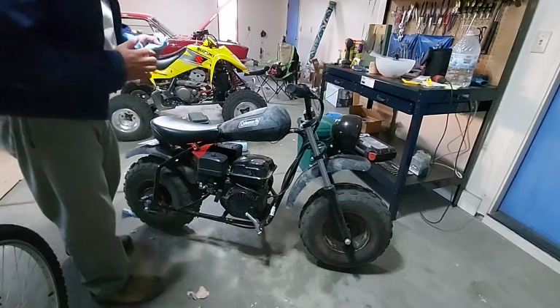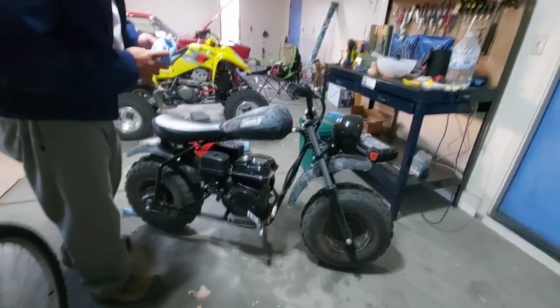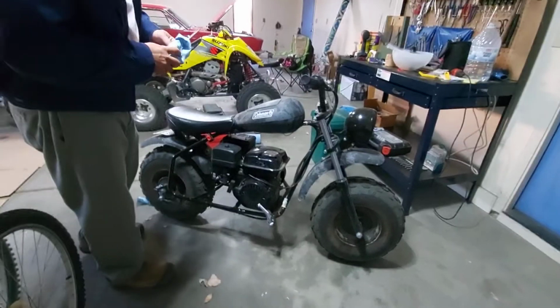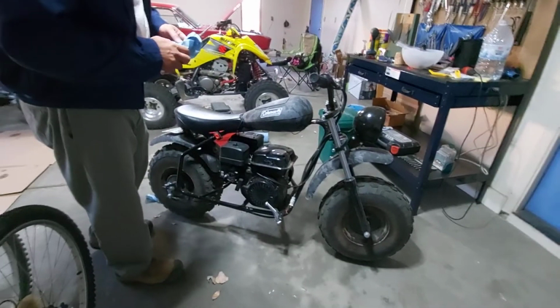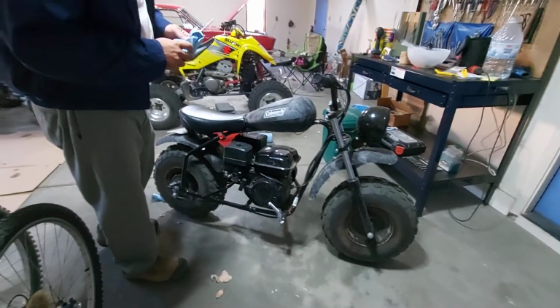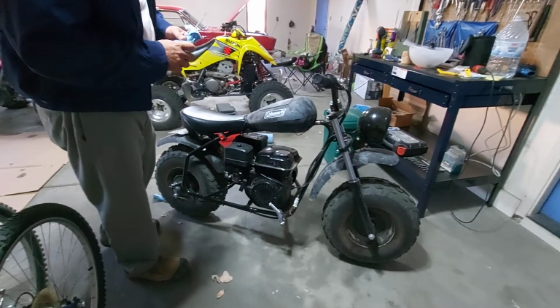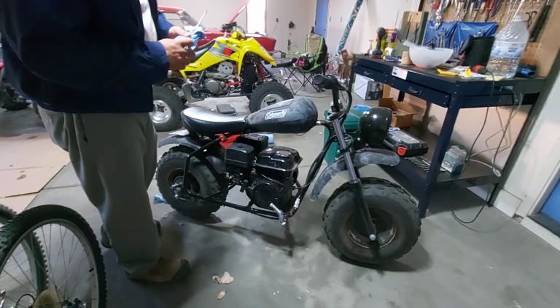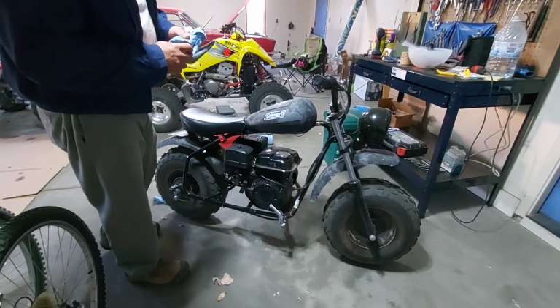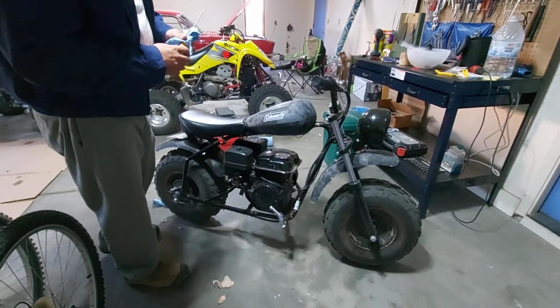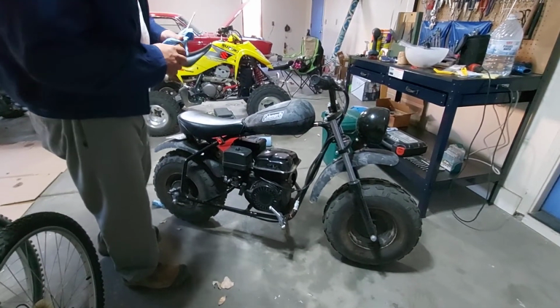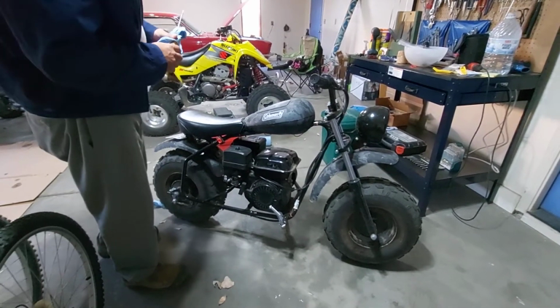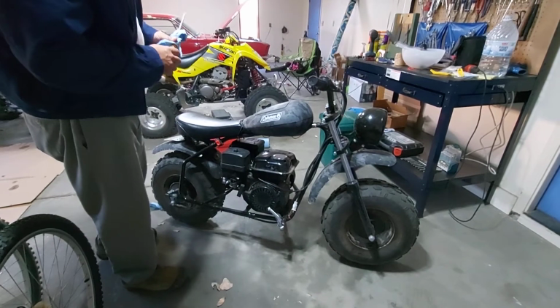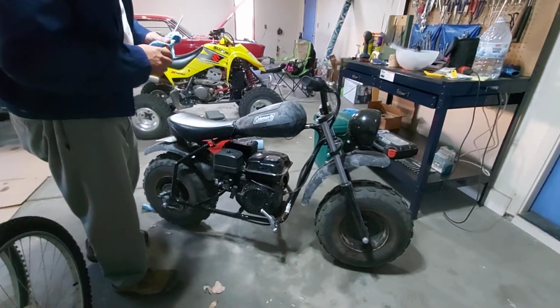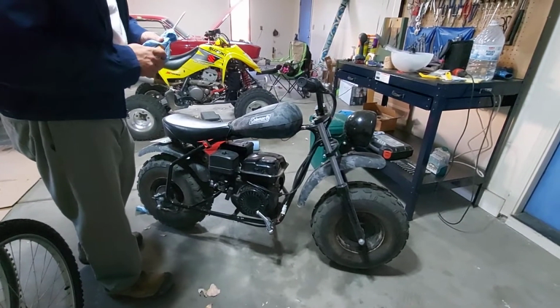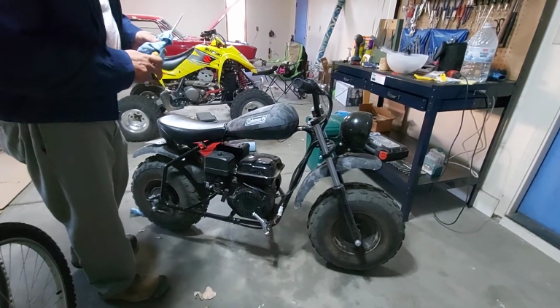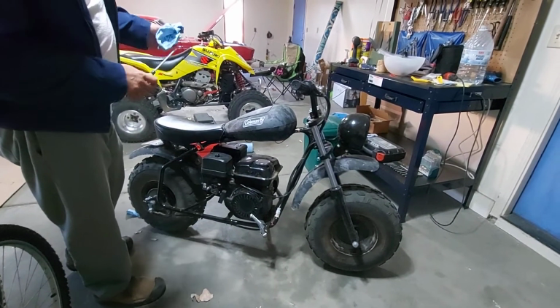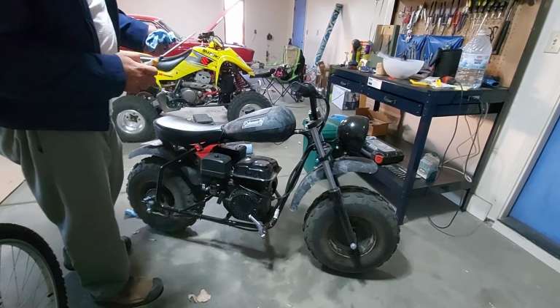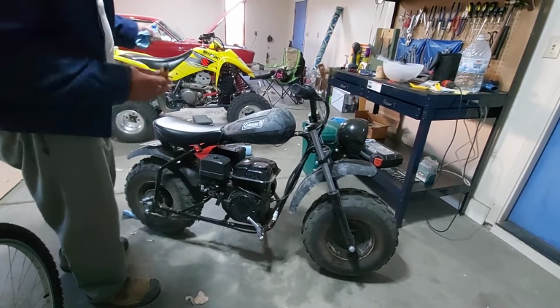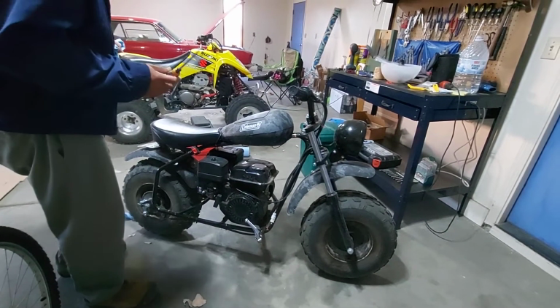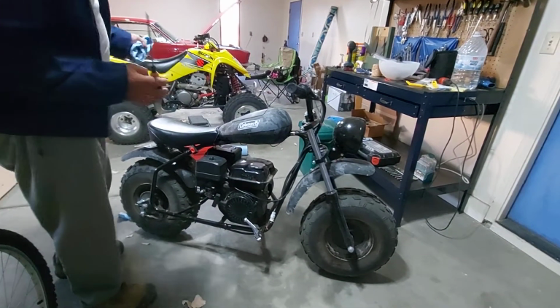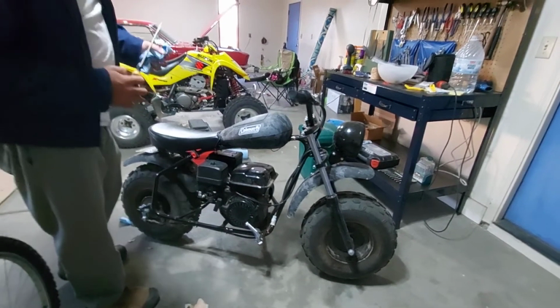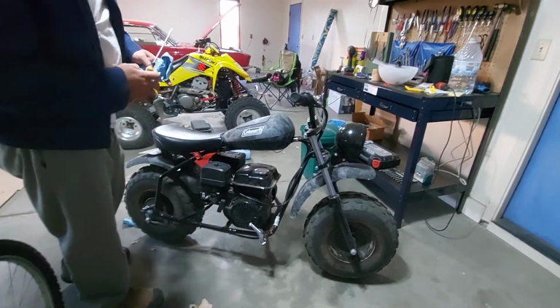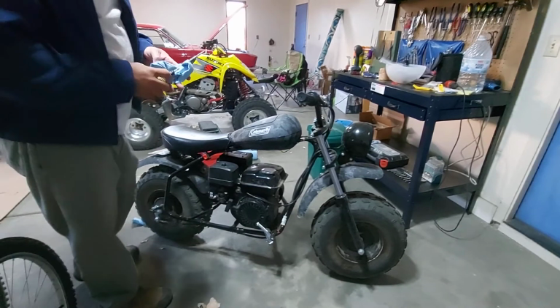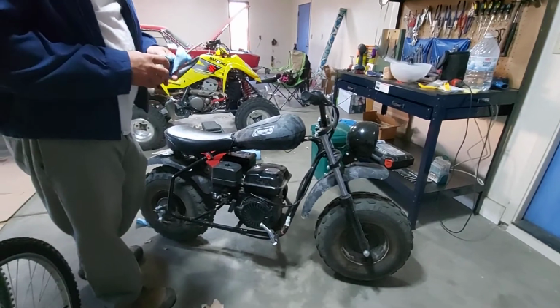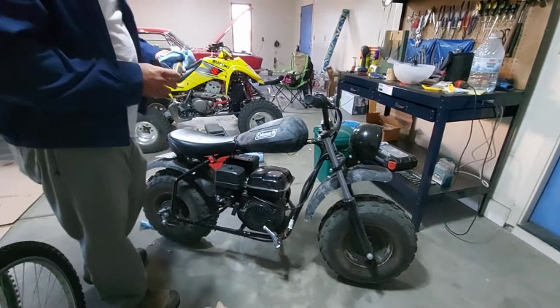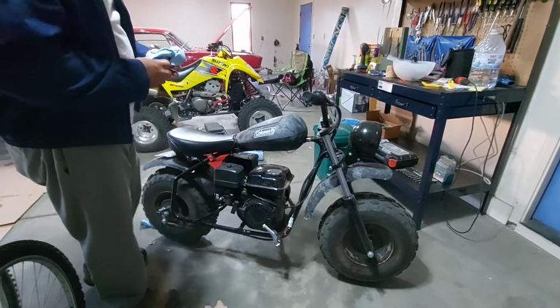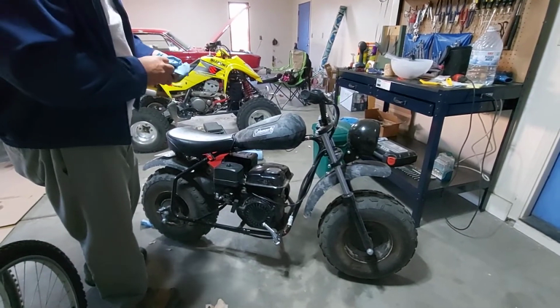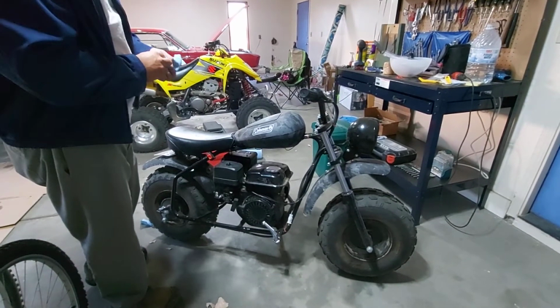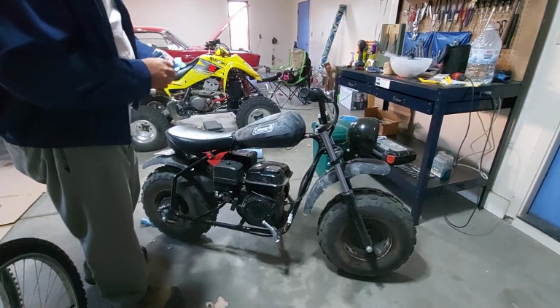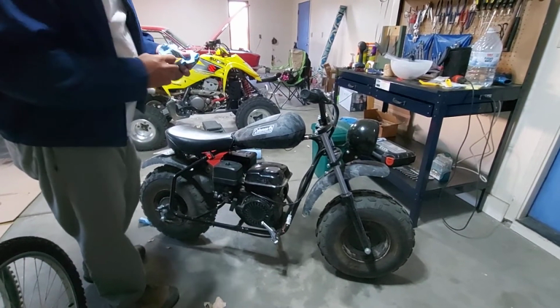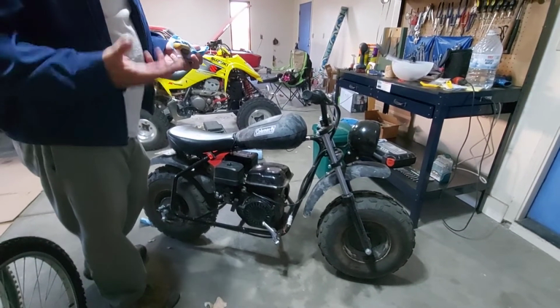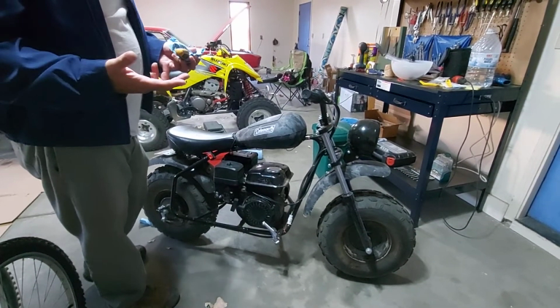We are back here. This is the second or third video about the Coleman mini bike. We've had it now for several months. A couple things that have come up — if it hasn't happened to you before, it probably will at some point. And that's what they call hydro lock.